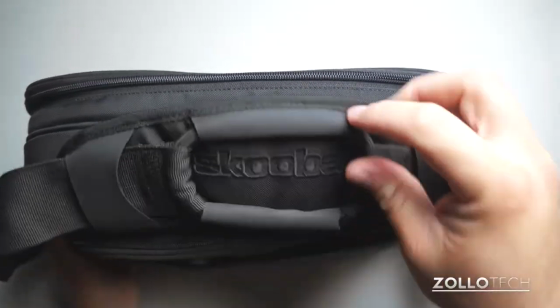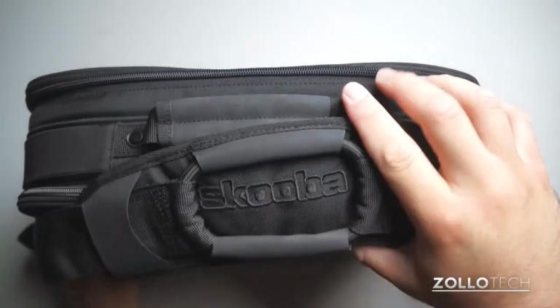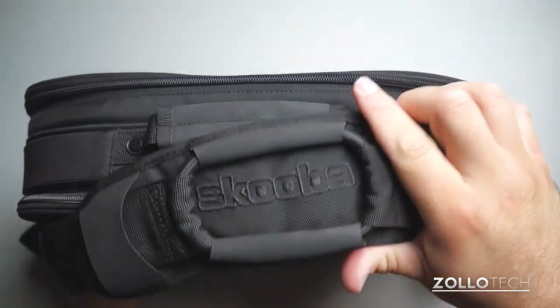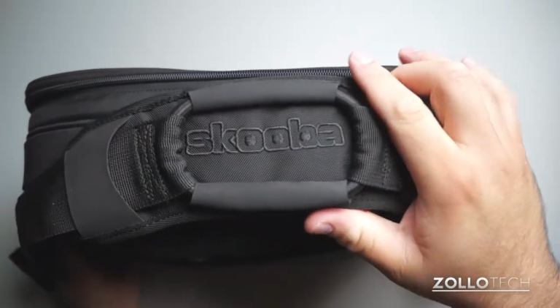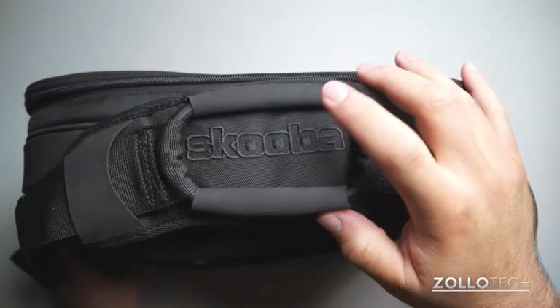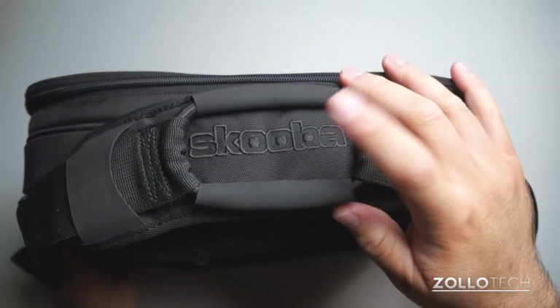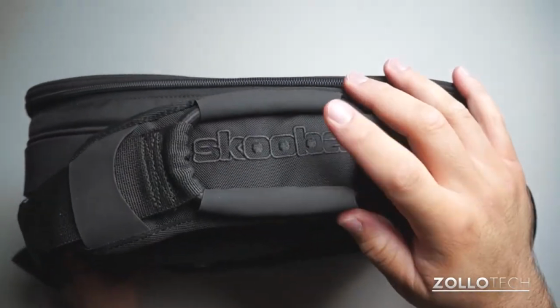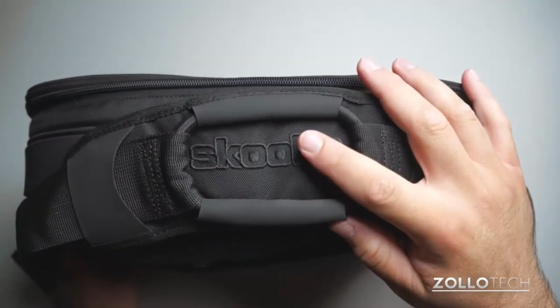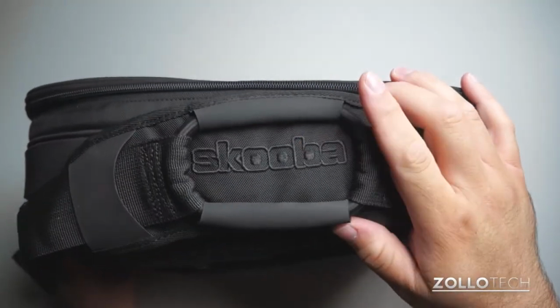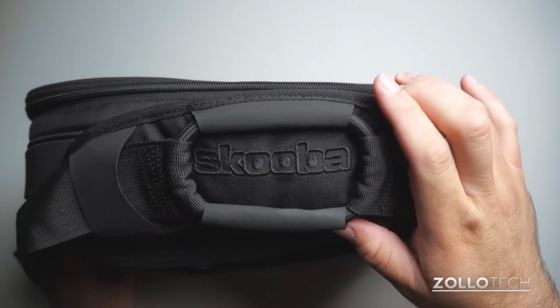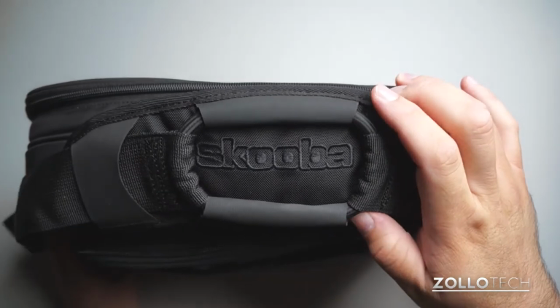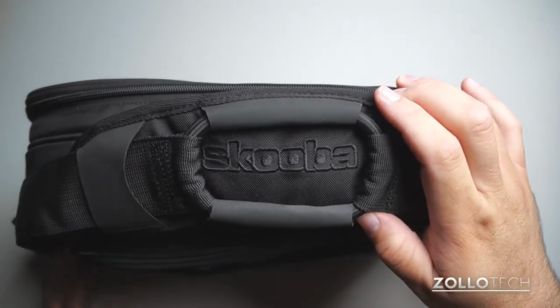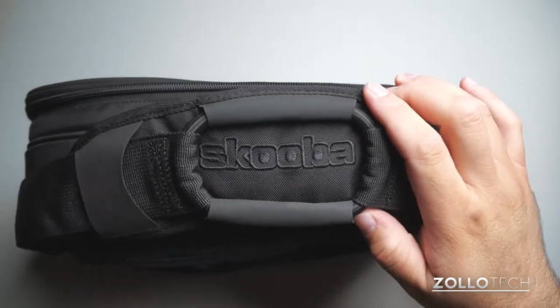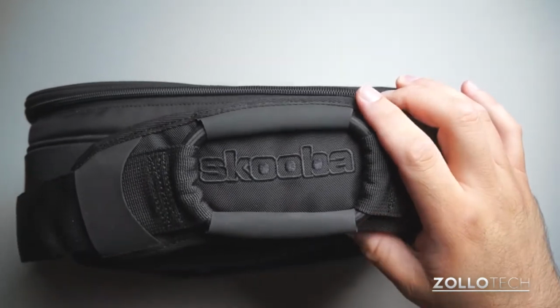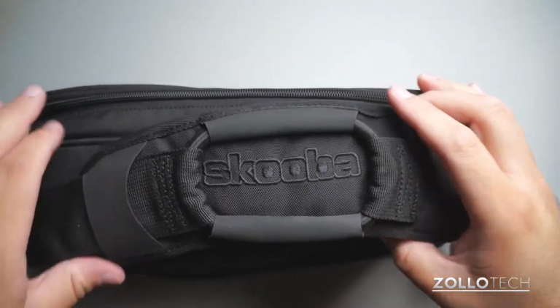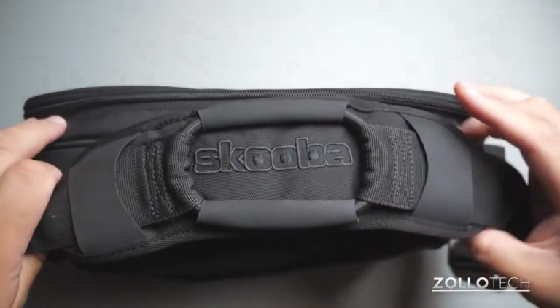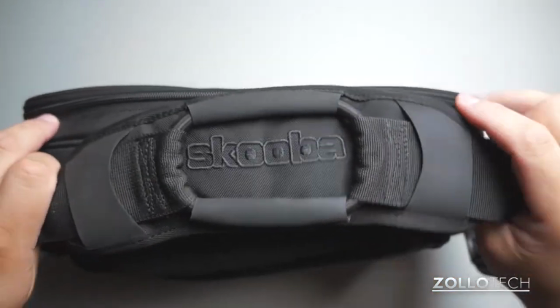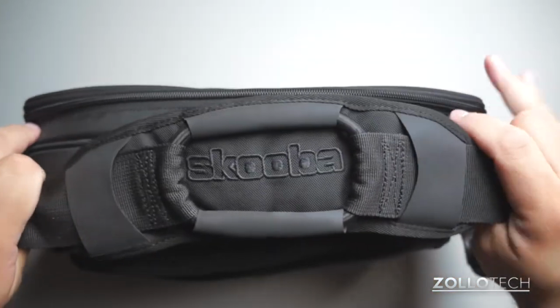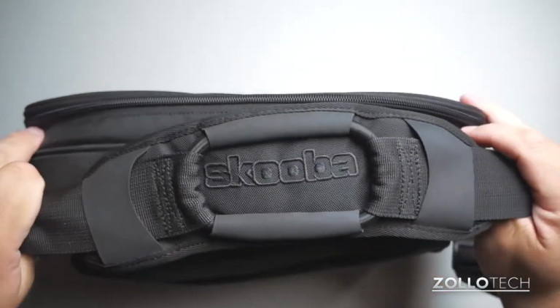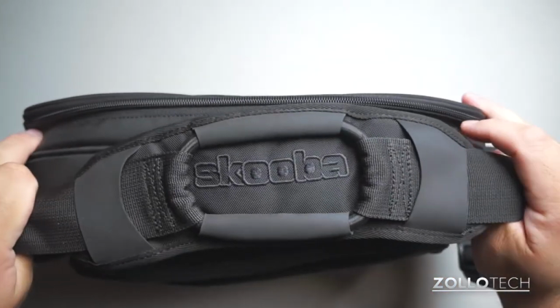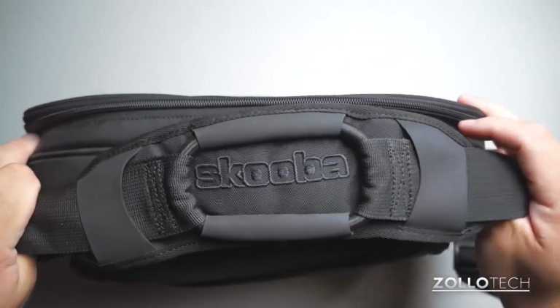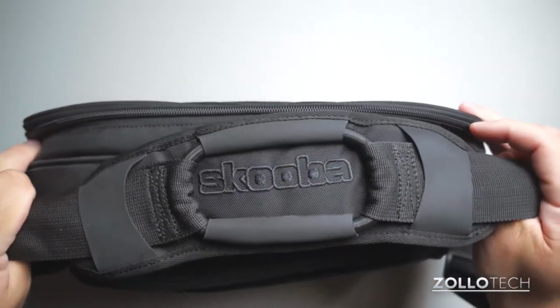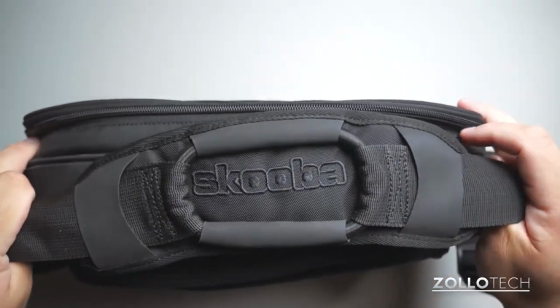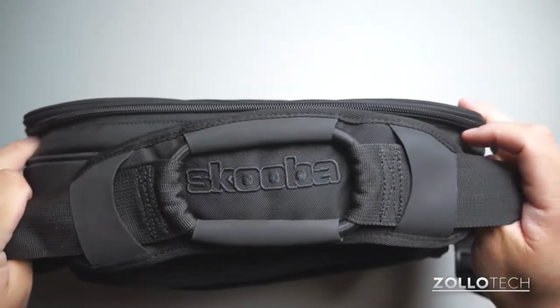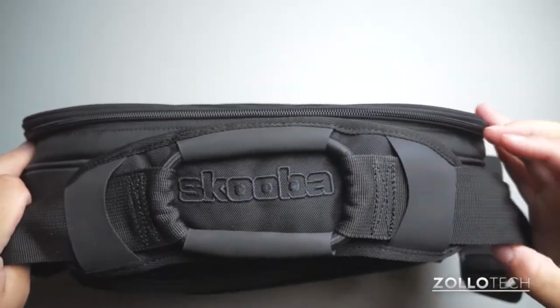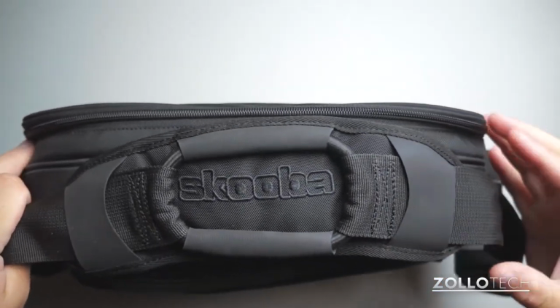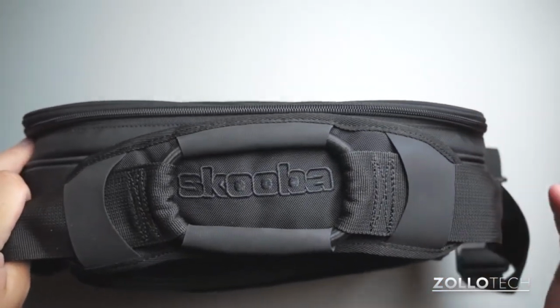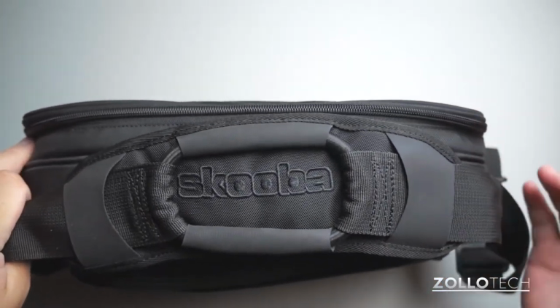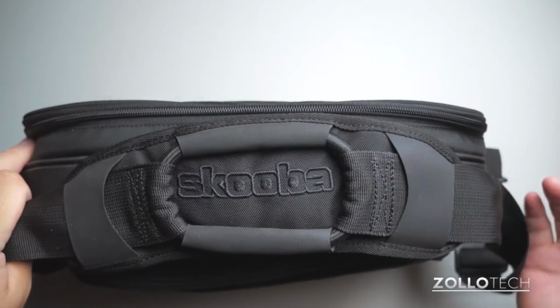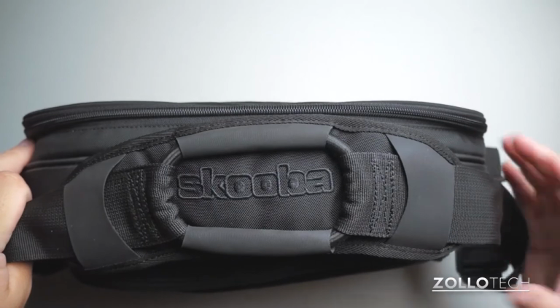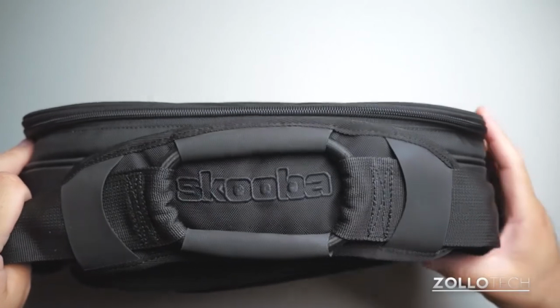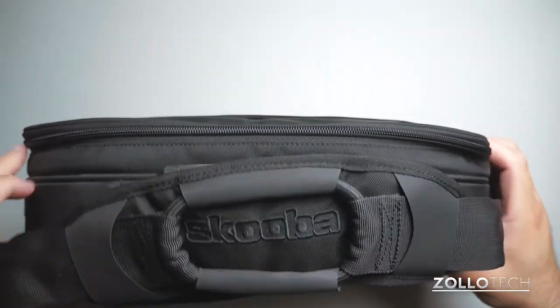I didn't think this strap would really help, but it makes a tremendous difference when you're walking — it bounces a little bit, takes extra load off, and it really seems to work.